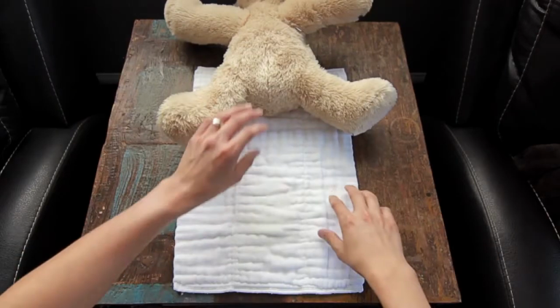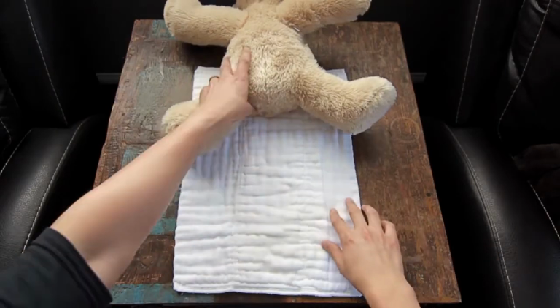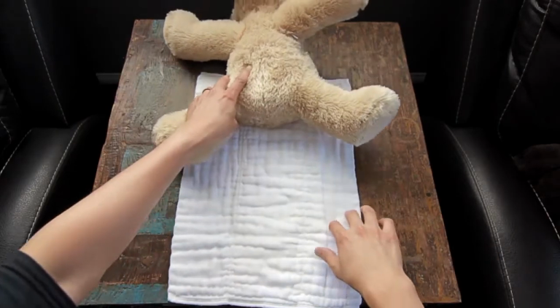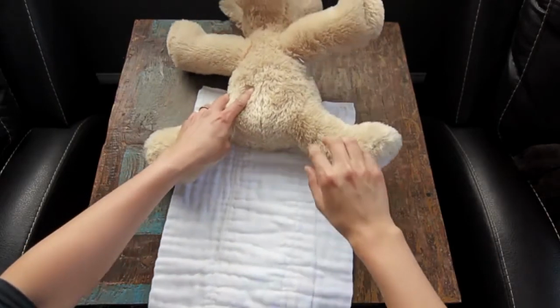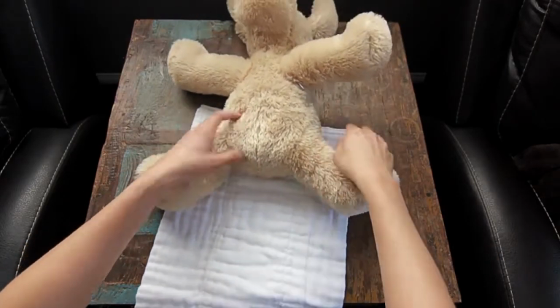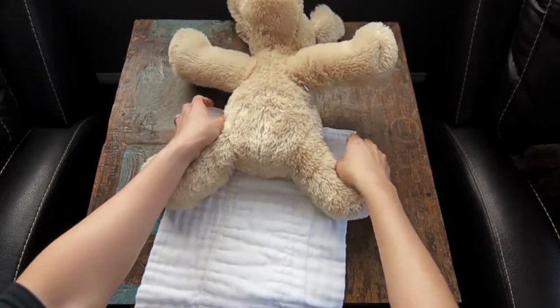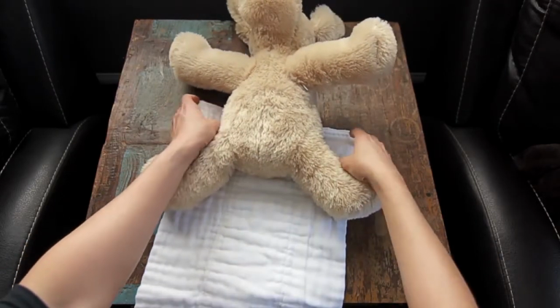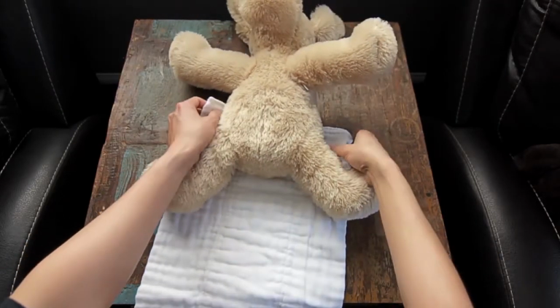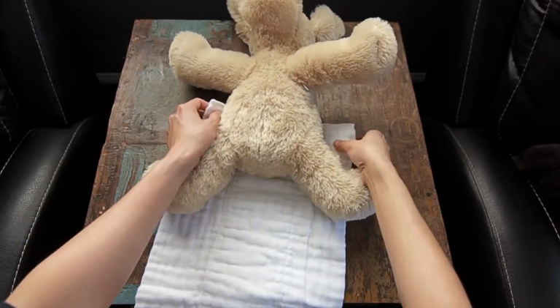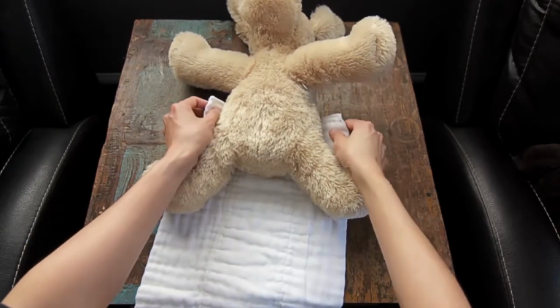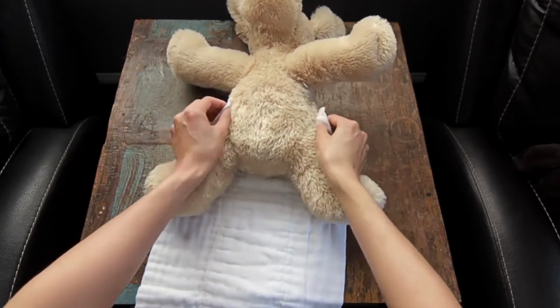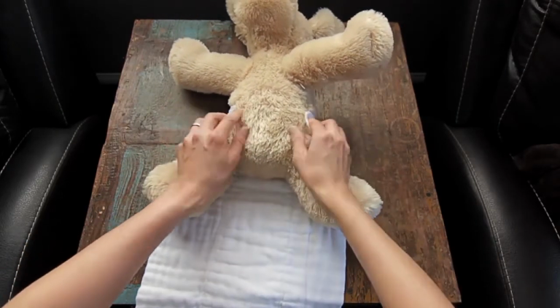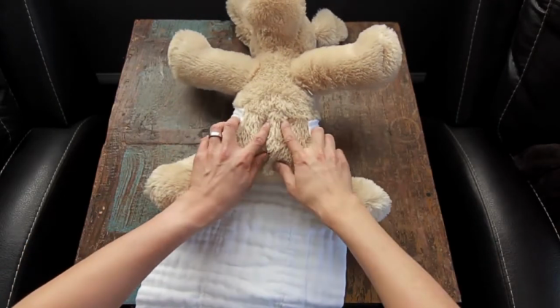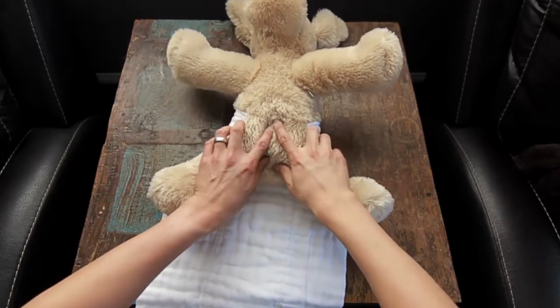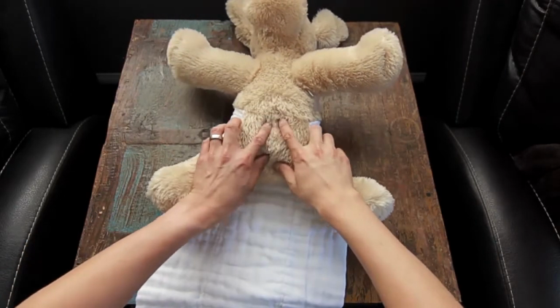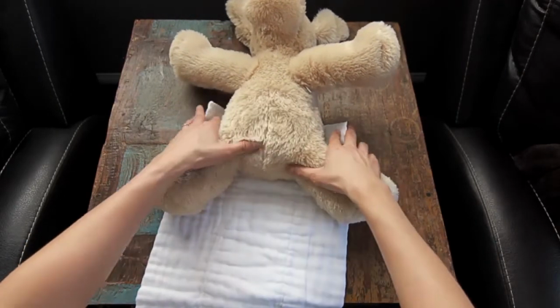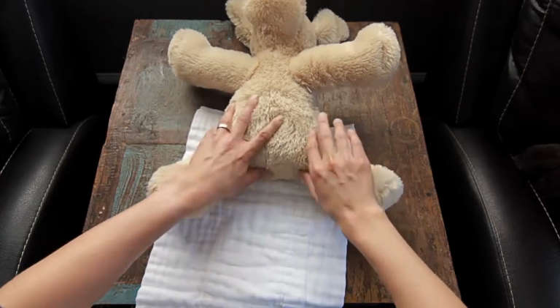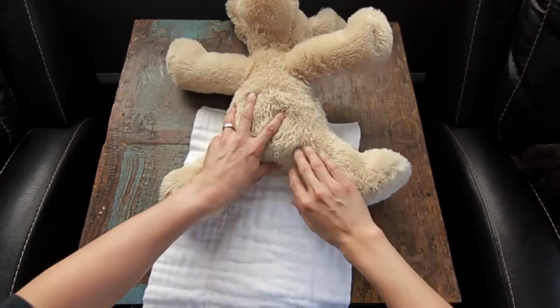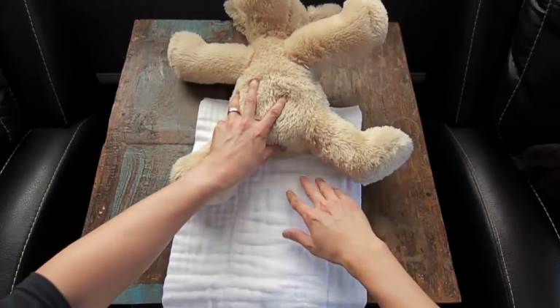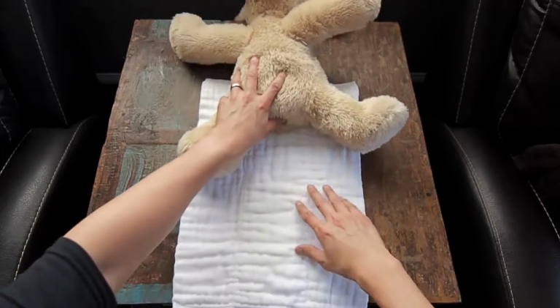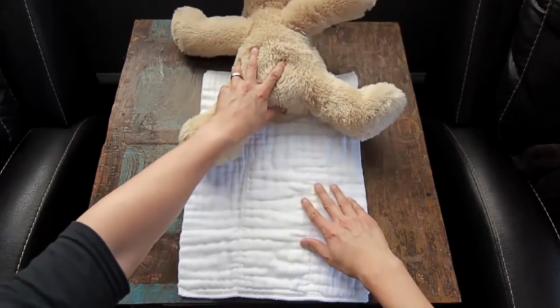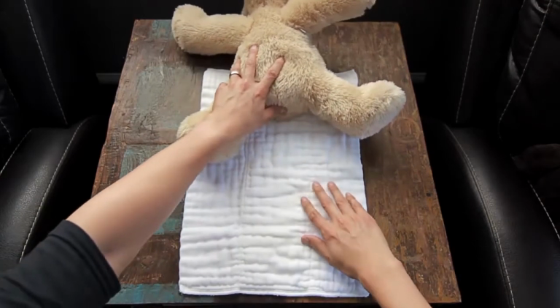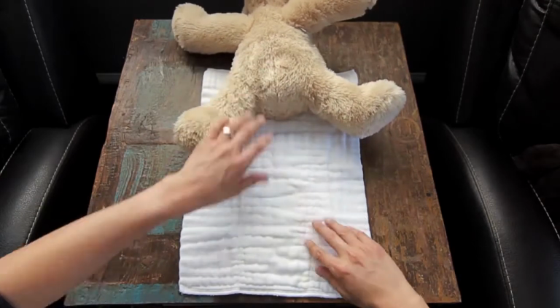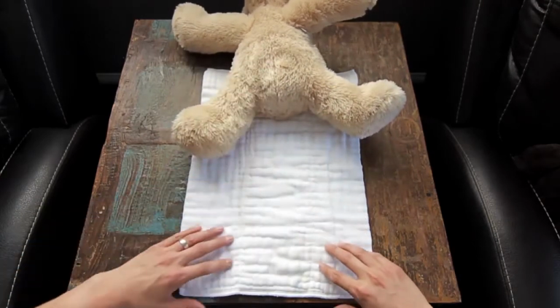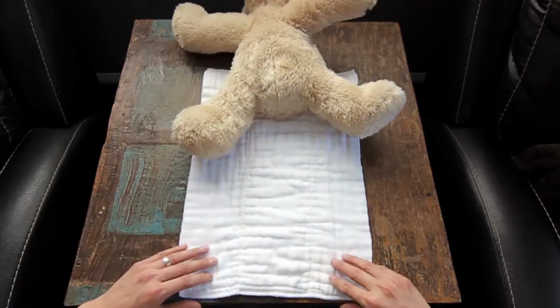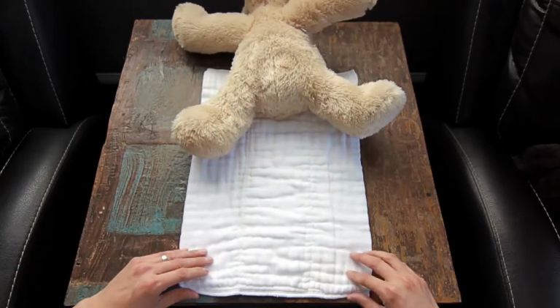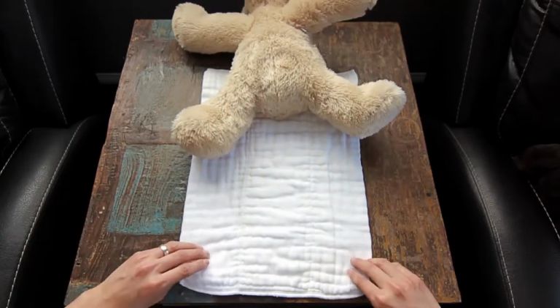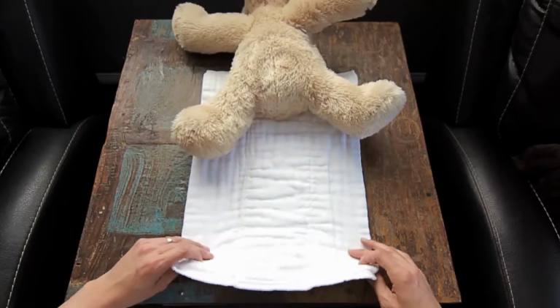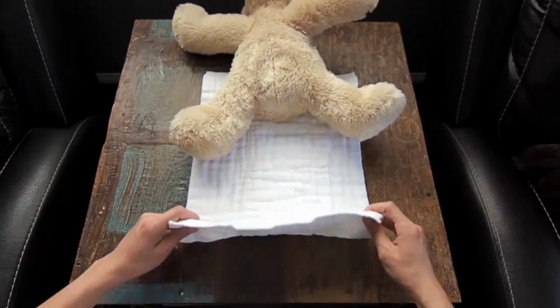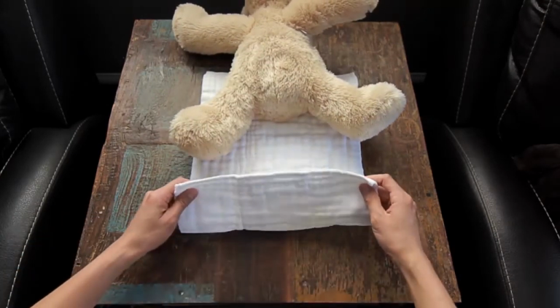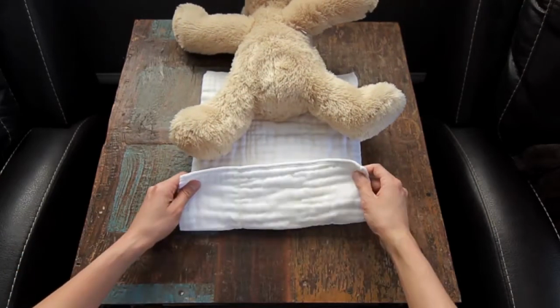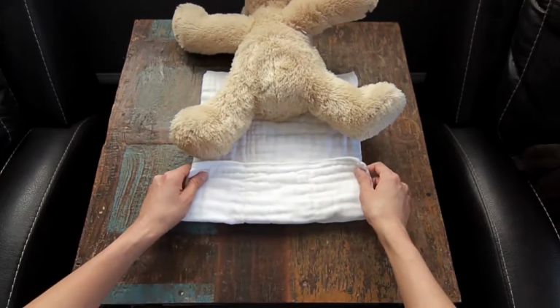First you want to make sure the top part of the cloth diaper is lined up with your baby's belly button. Next you want to take the bottom portion and fold it a third of the way up.